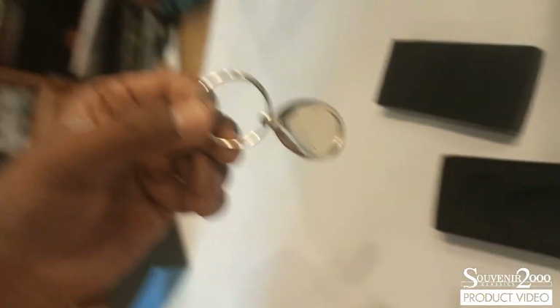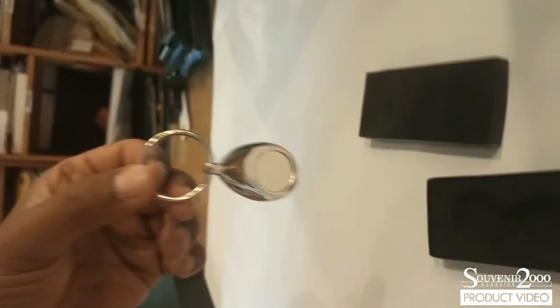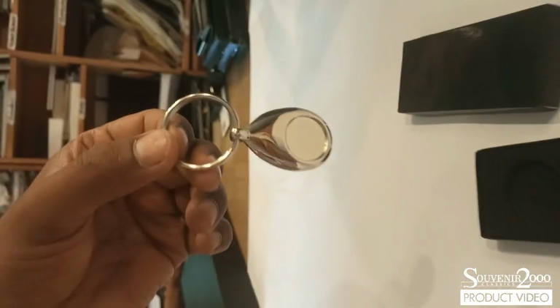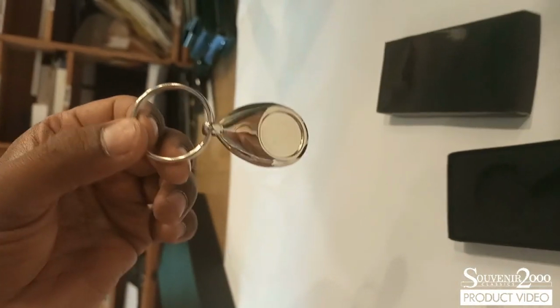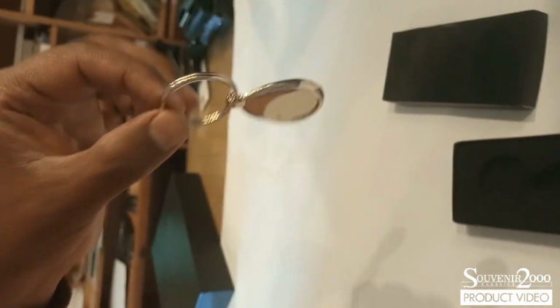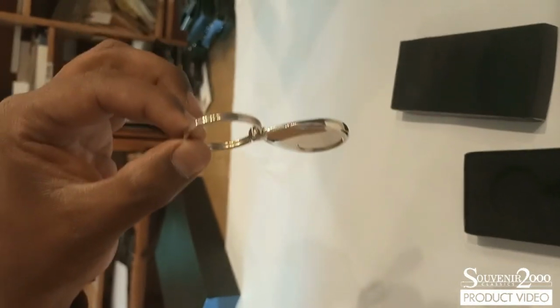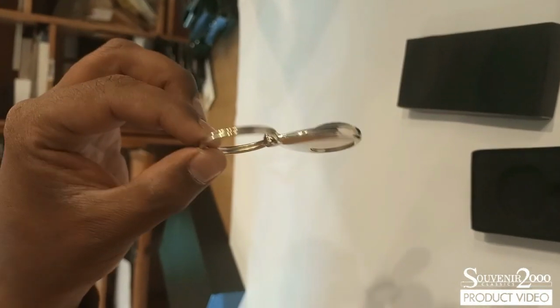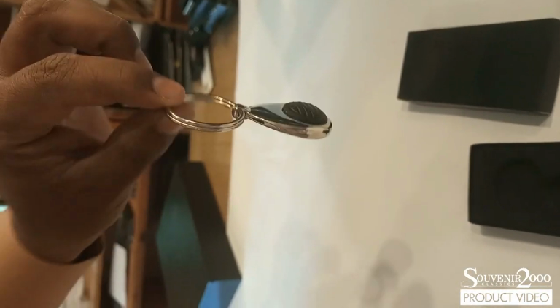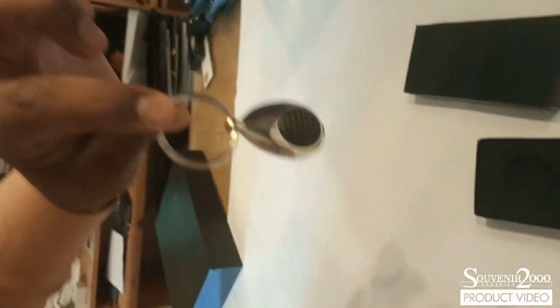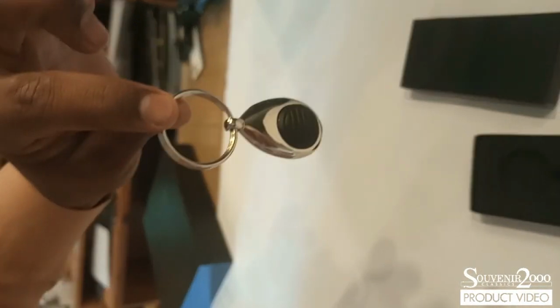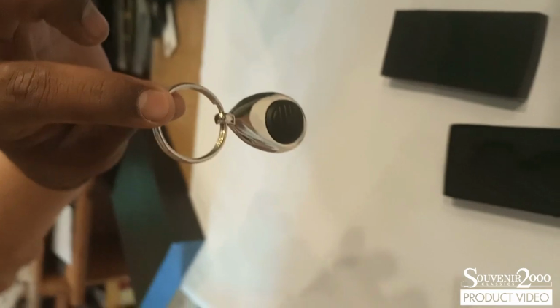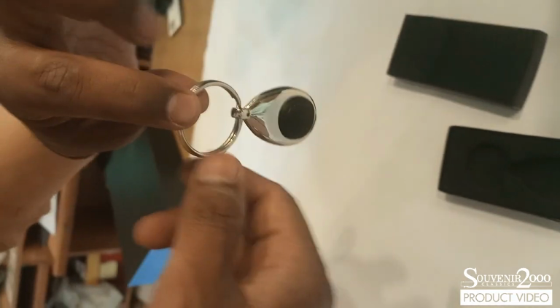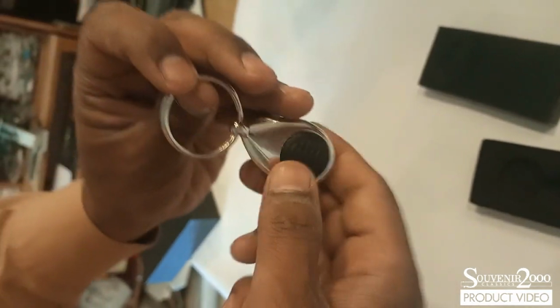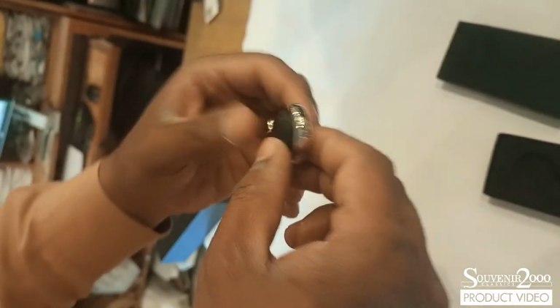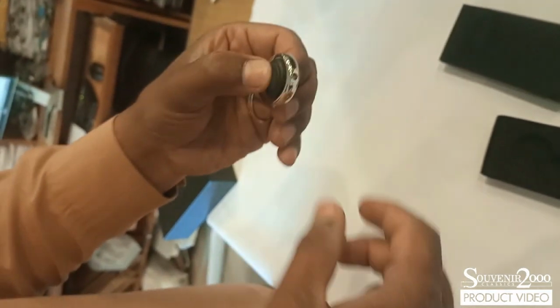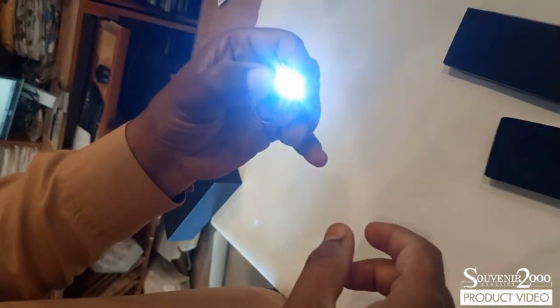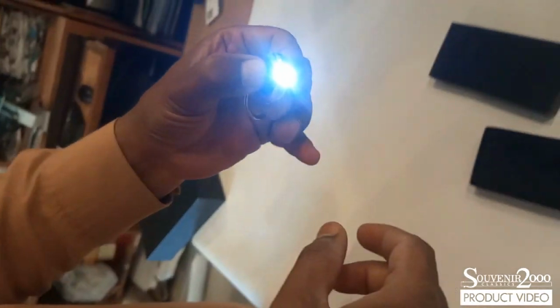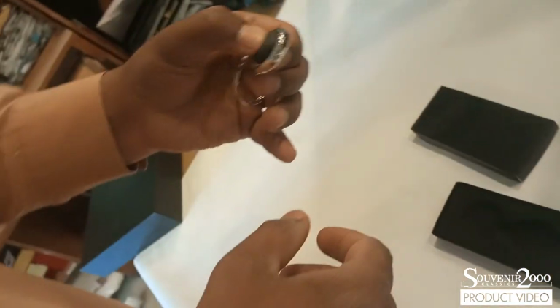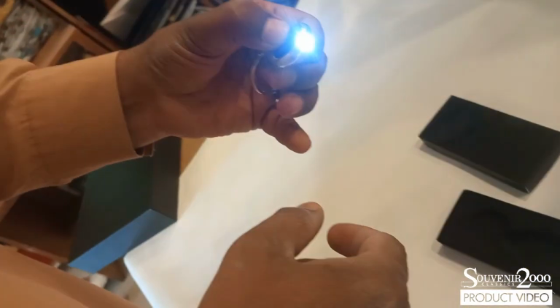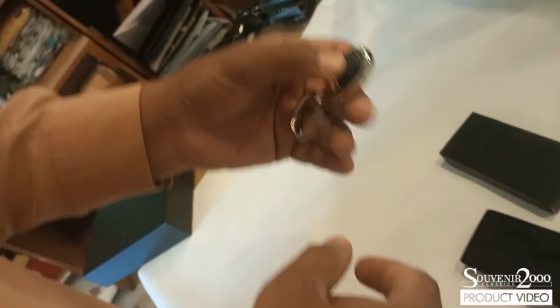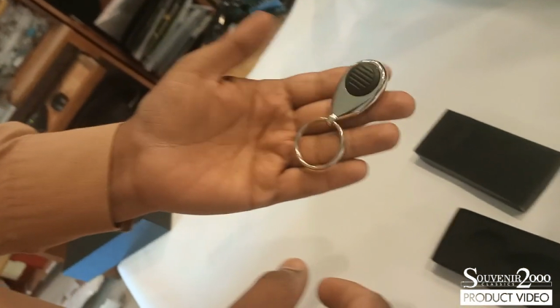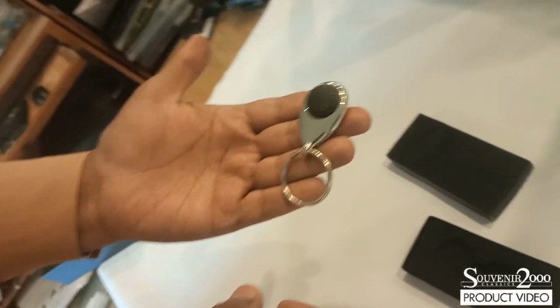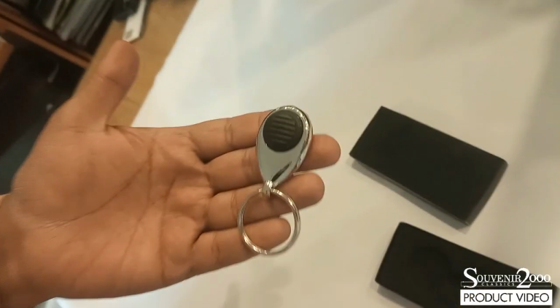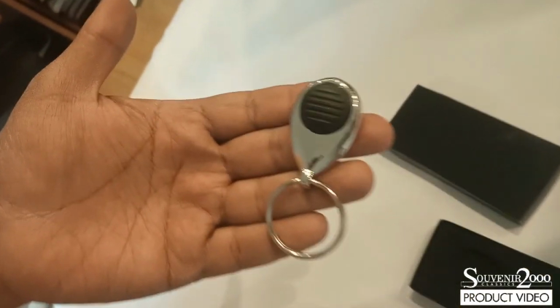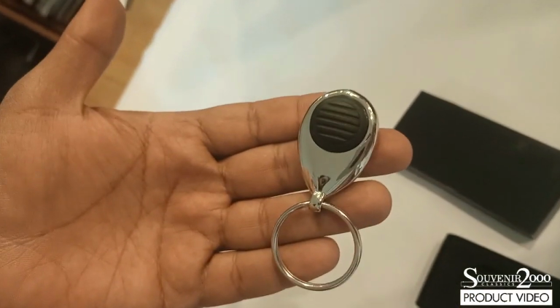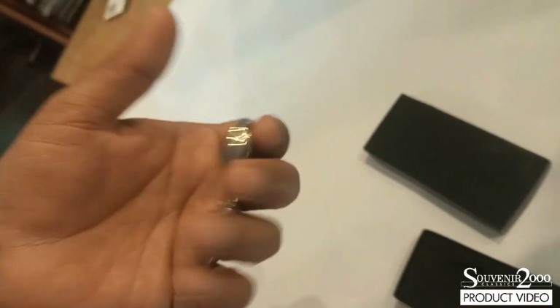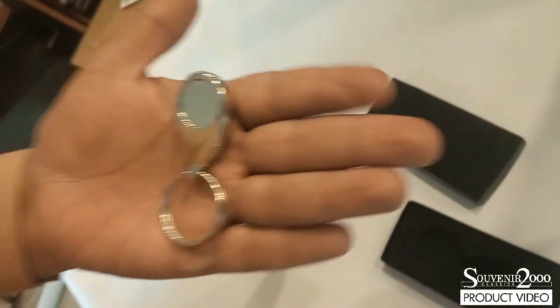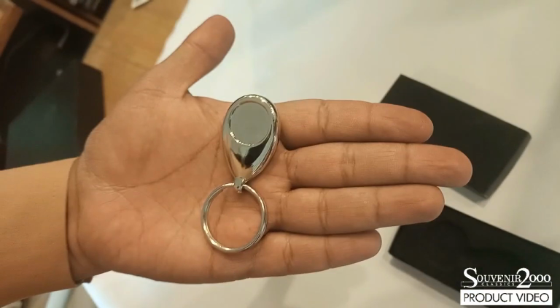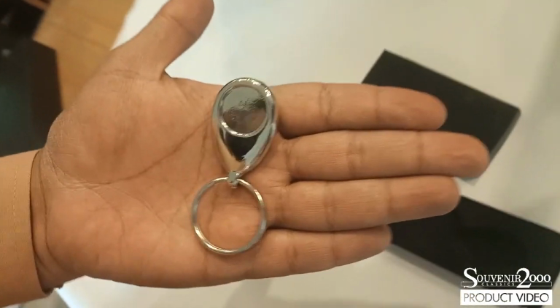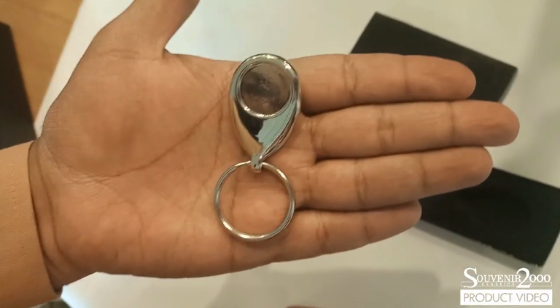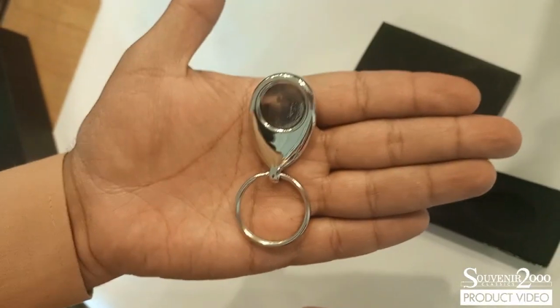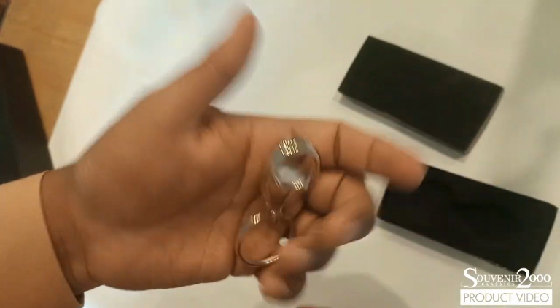When looking to reward your customers with an executive gift, look no further than corporate metal keyrings. For more information about customized metallic keychain promotional keyrings with flashlight, contact us or visit souvenir2000.com.